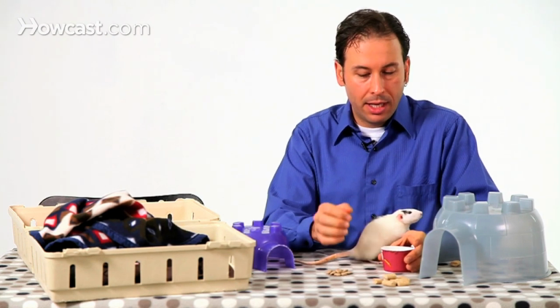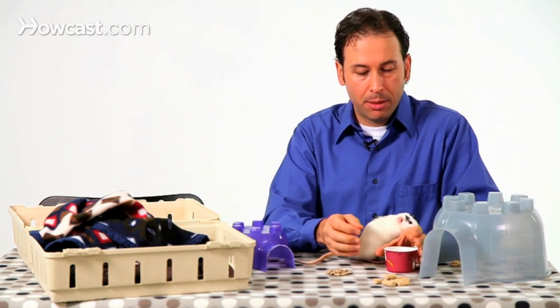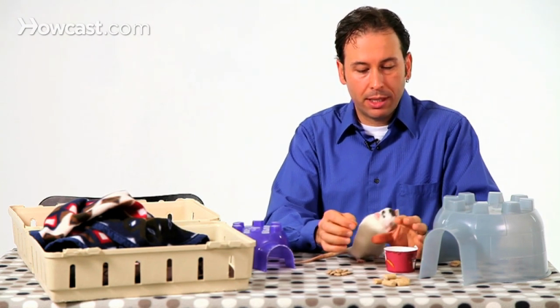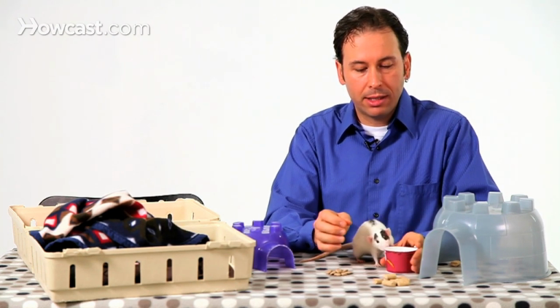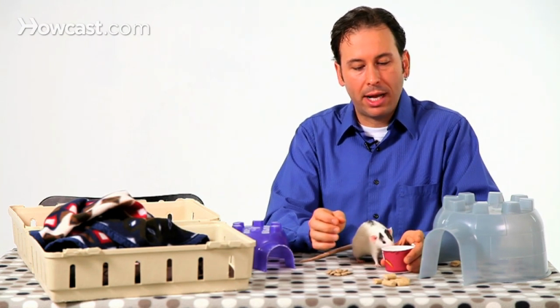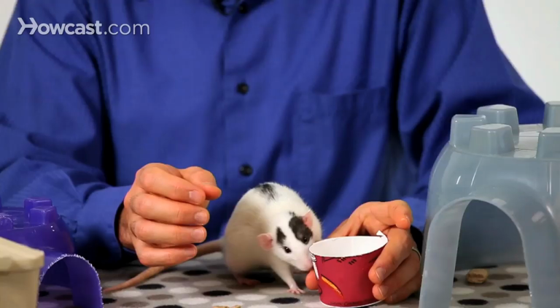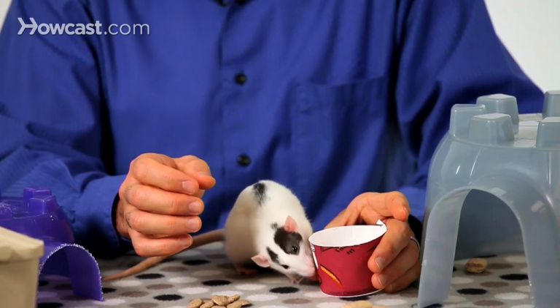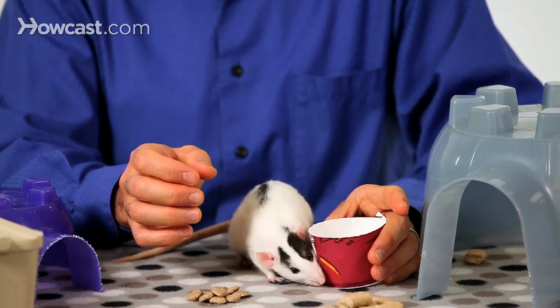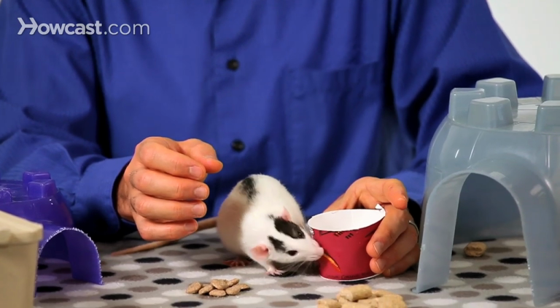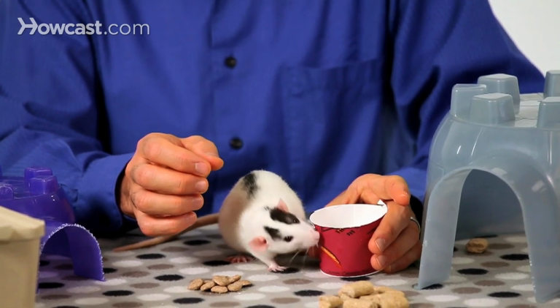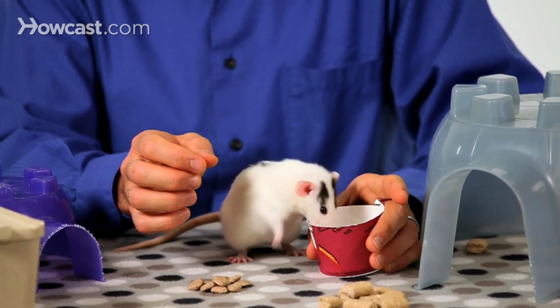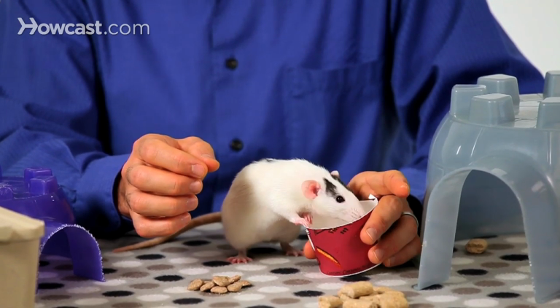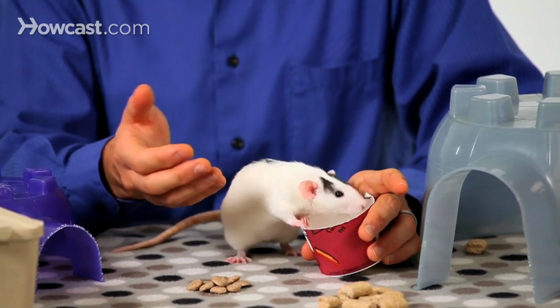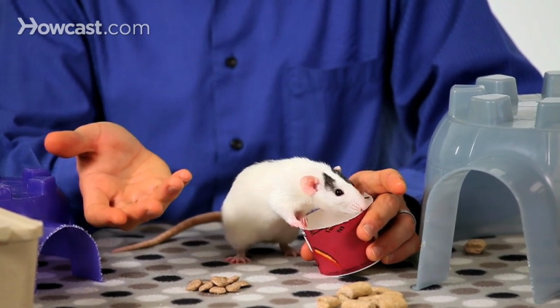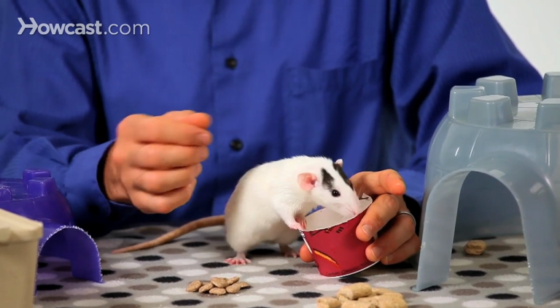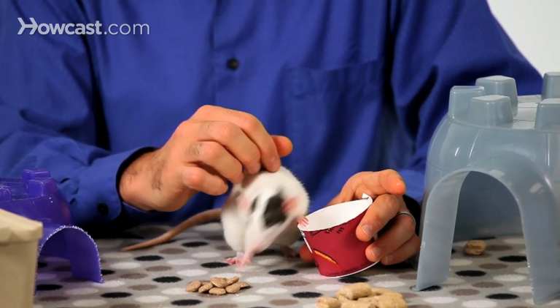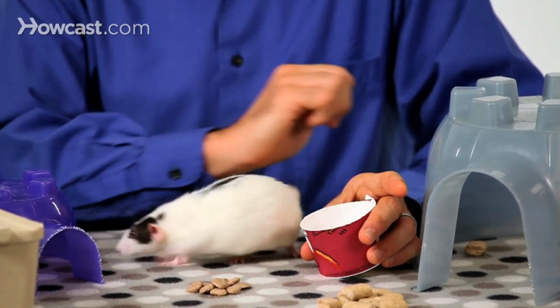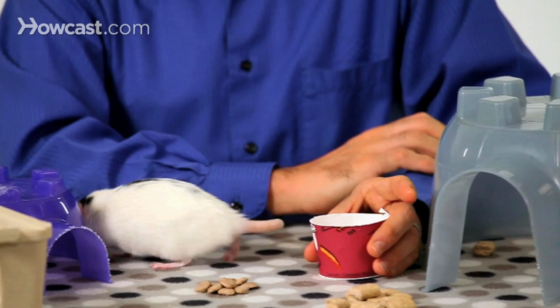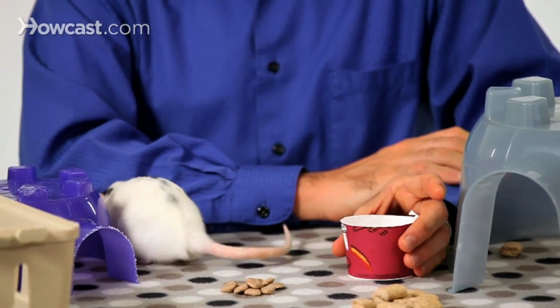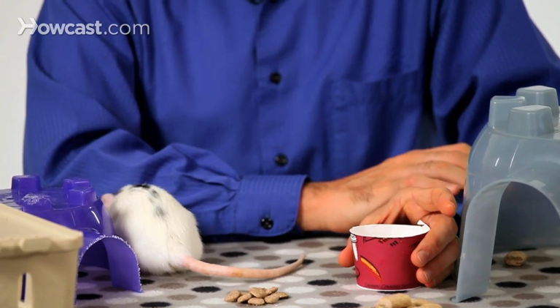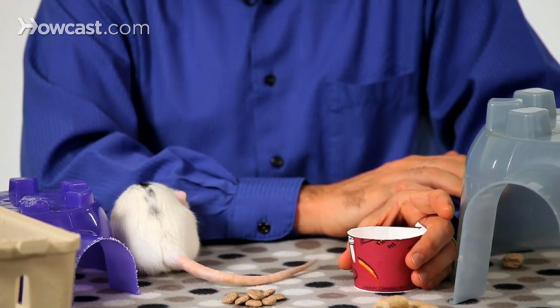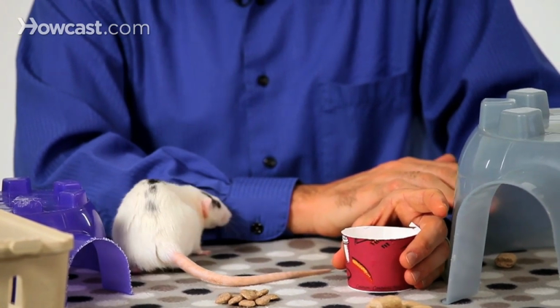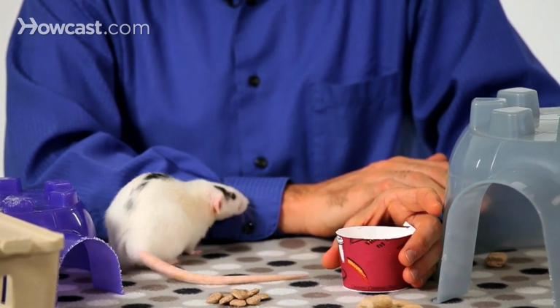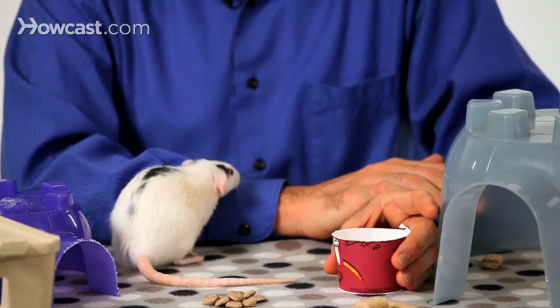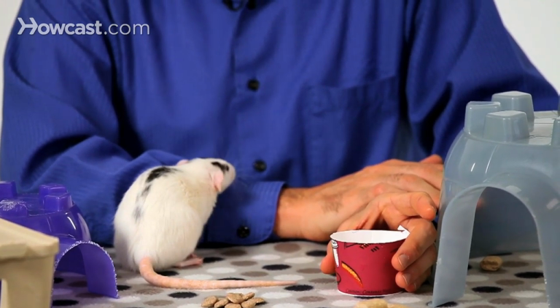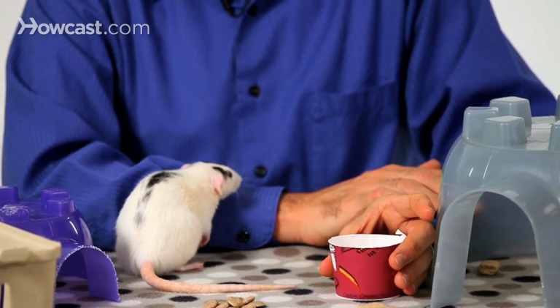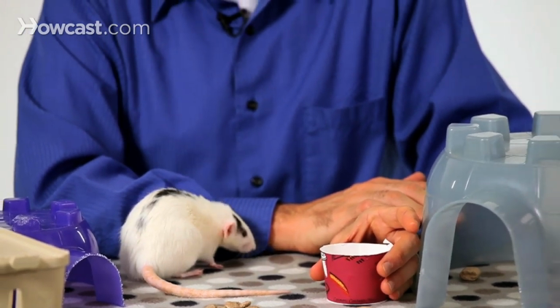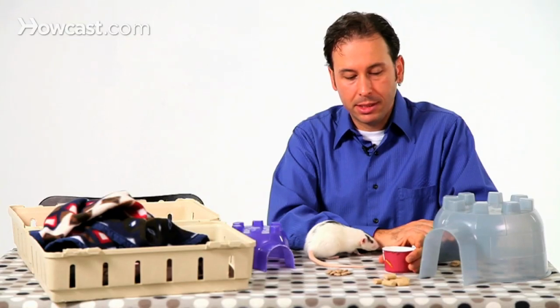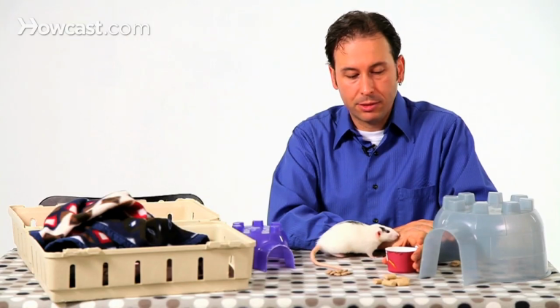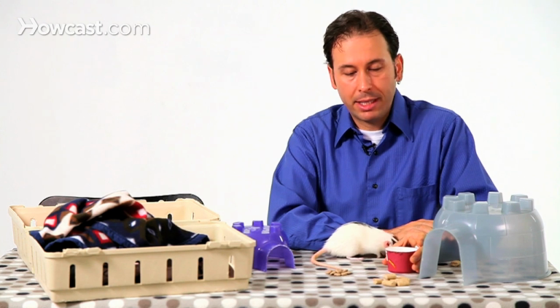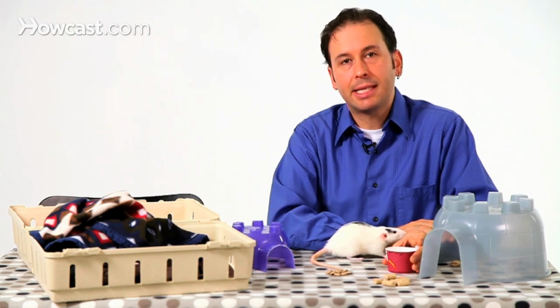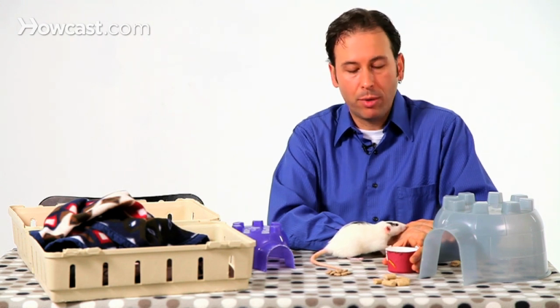It's really important in some rats to make sure that they will accept and drink from a water bottle. They will all learn to use a bottle, but some rats actually prefer water bowls and prefer to have dishes as well. In some instances it's recommended just to have both.